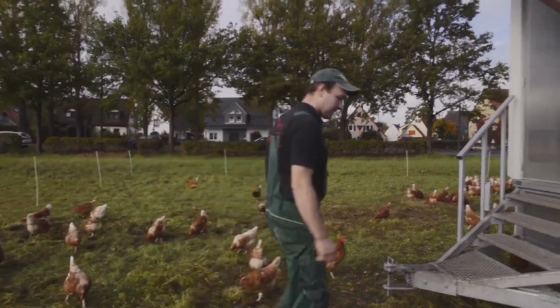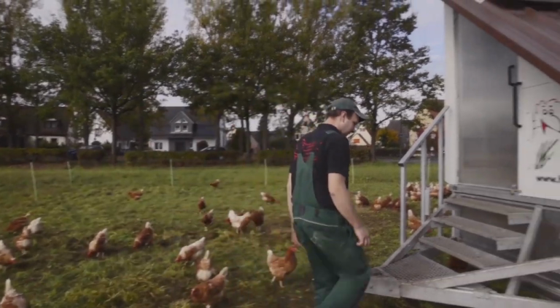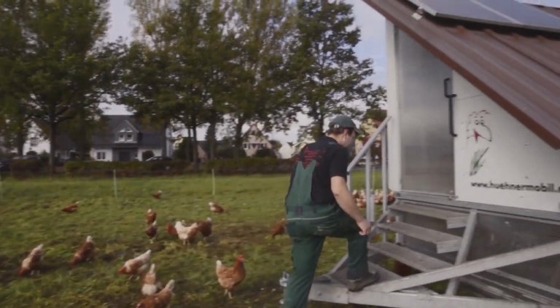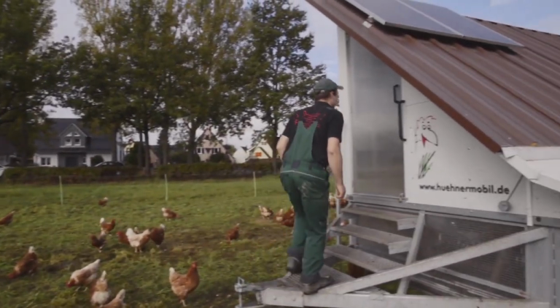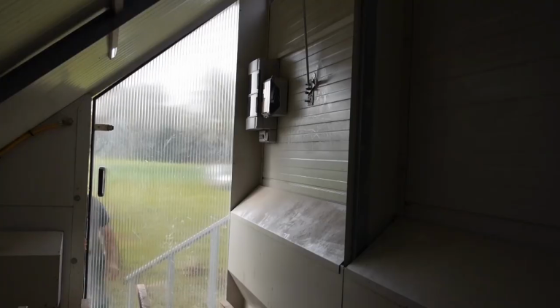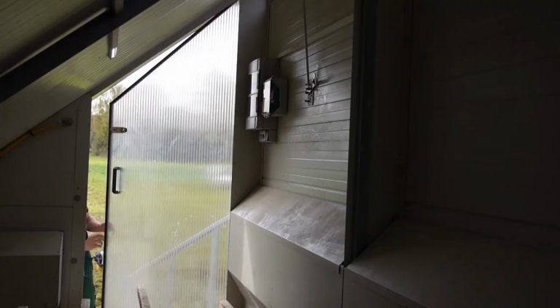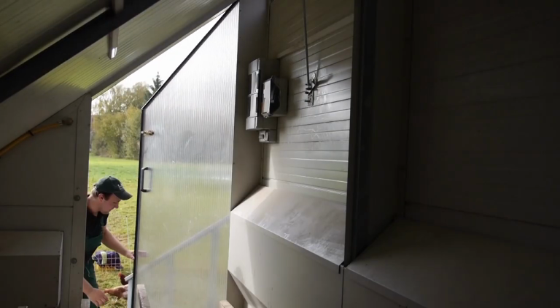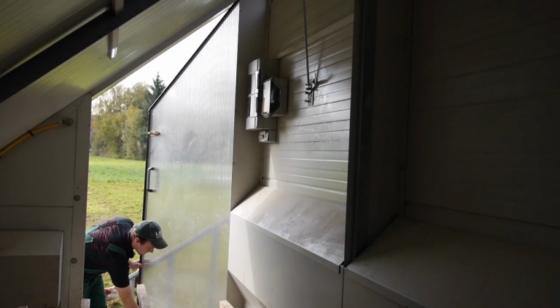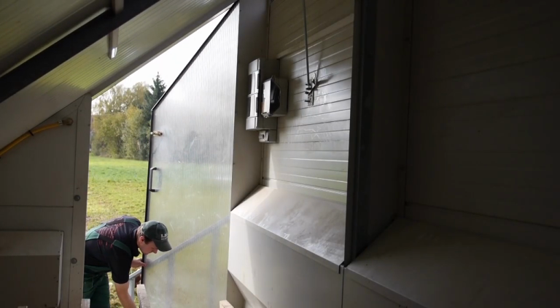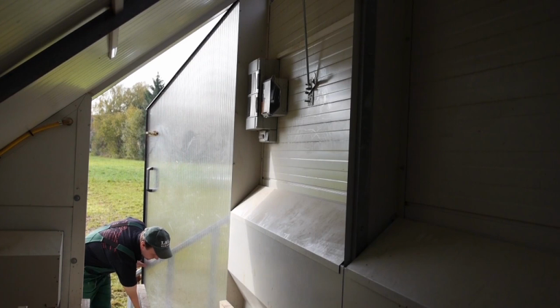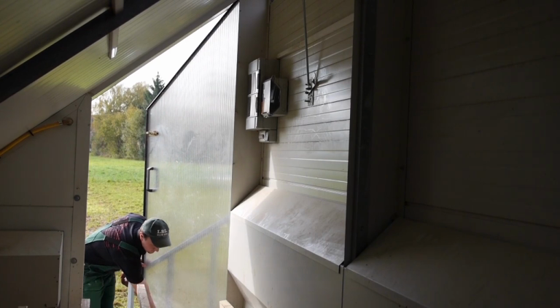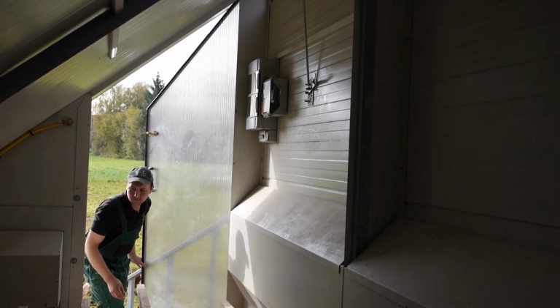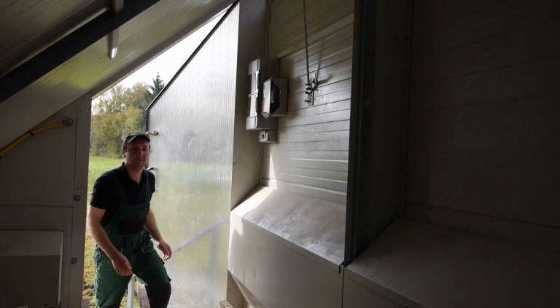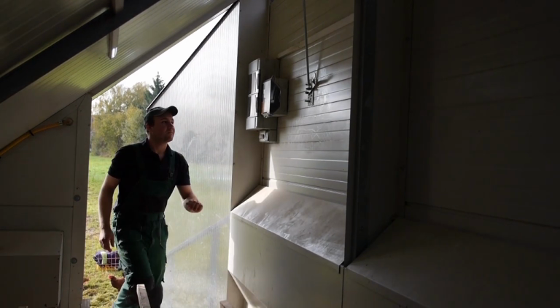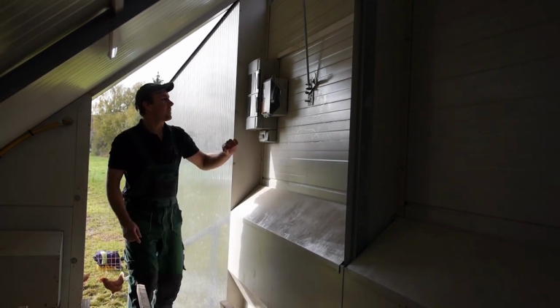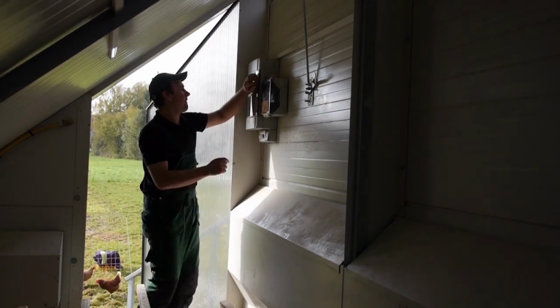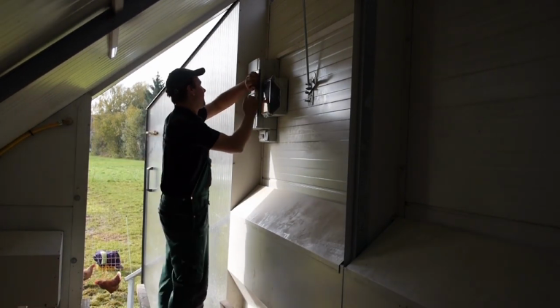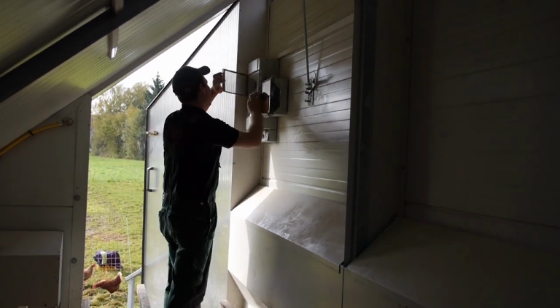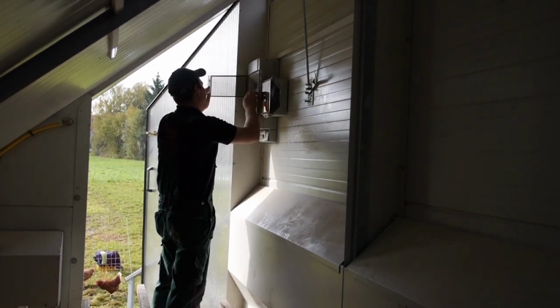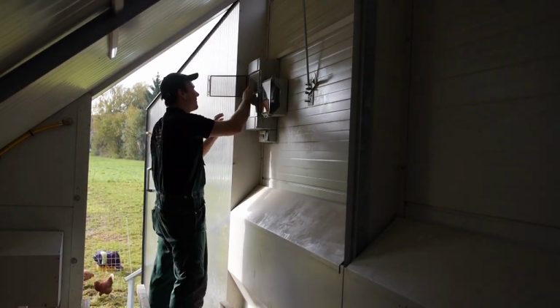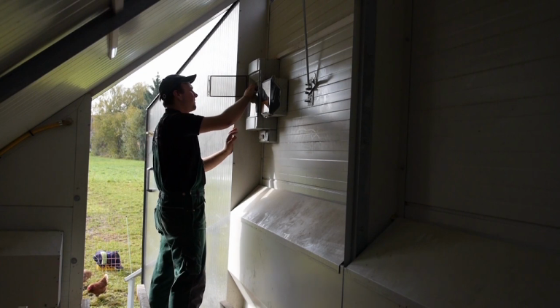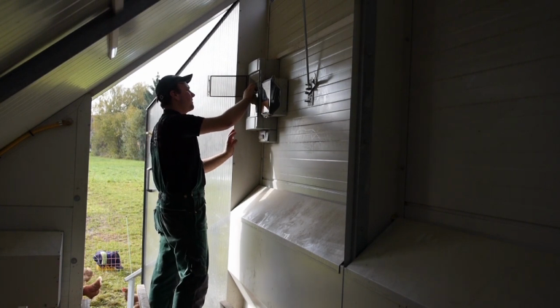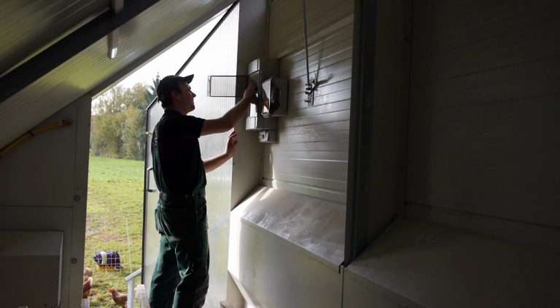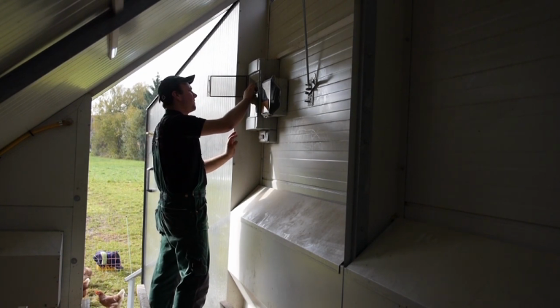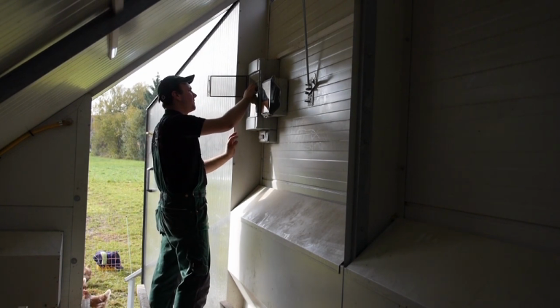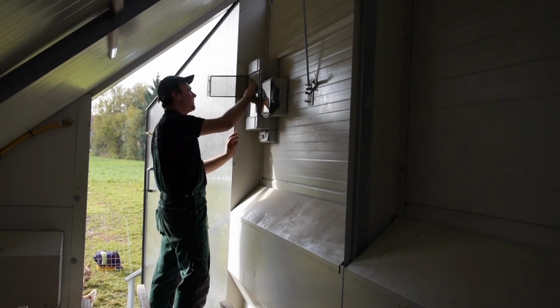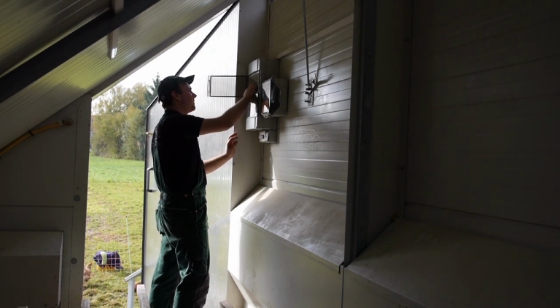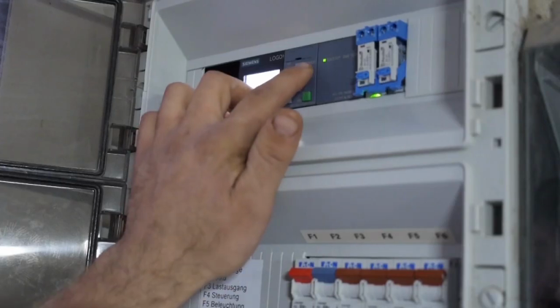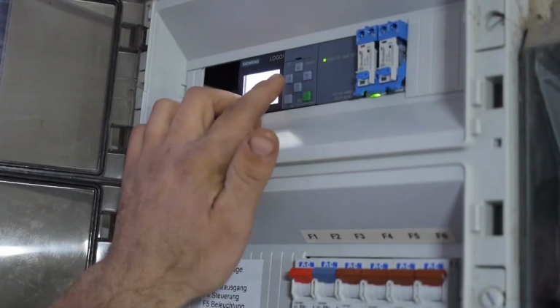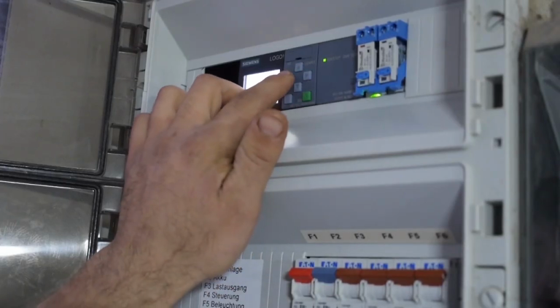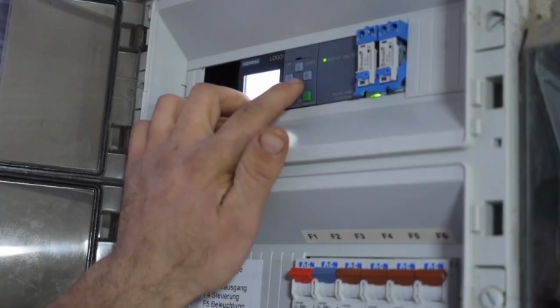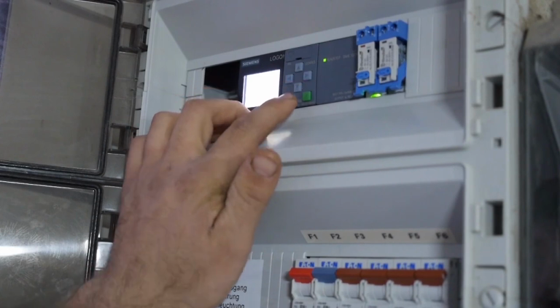It may not be visible at first glance, but there's a lot of technology hidden in these two chicken mobiles. And Siemens Logo reliably controls the daily routine. Measuring only 72 millimeters, Logo fits into every control cabinet.